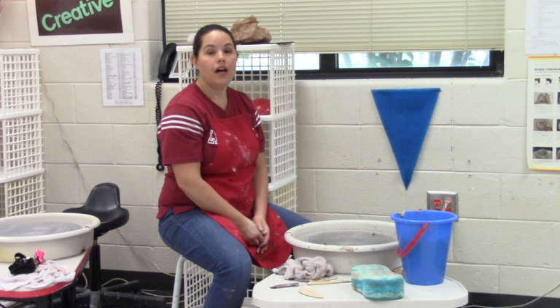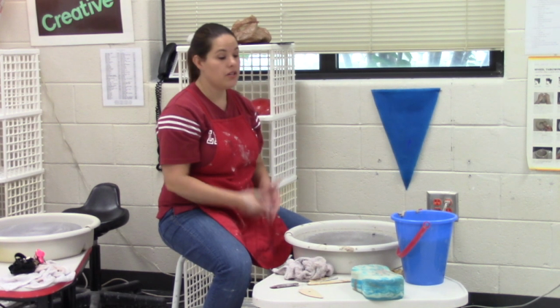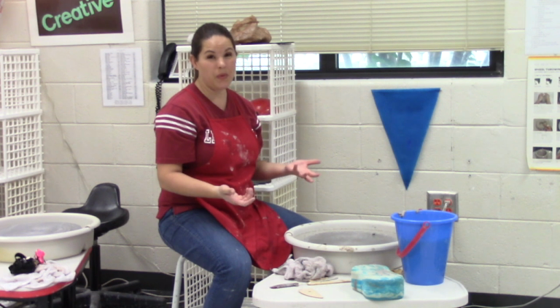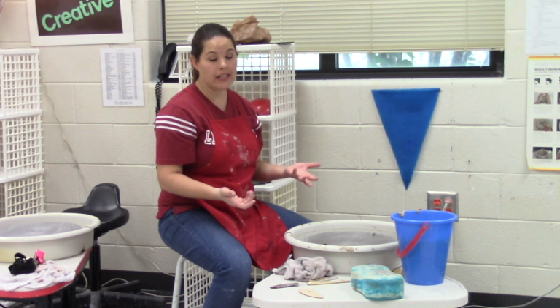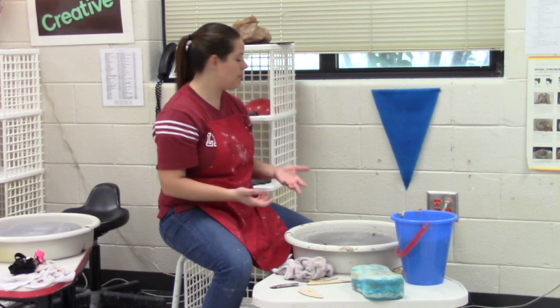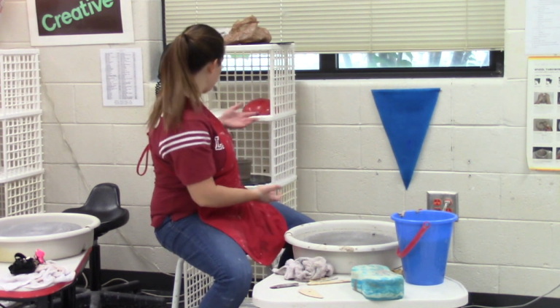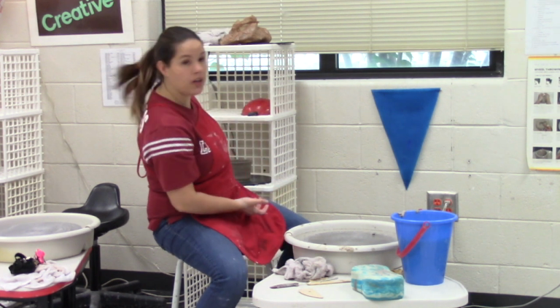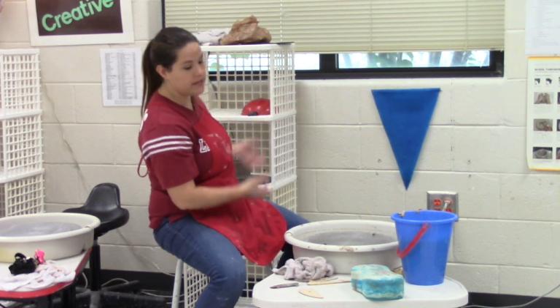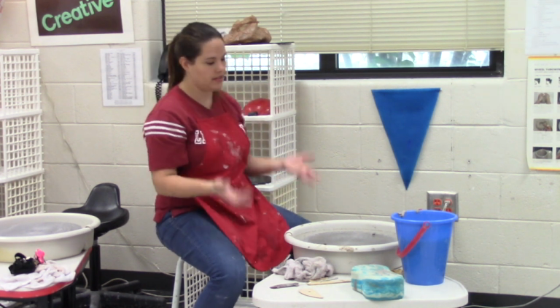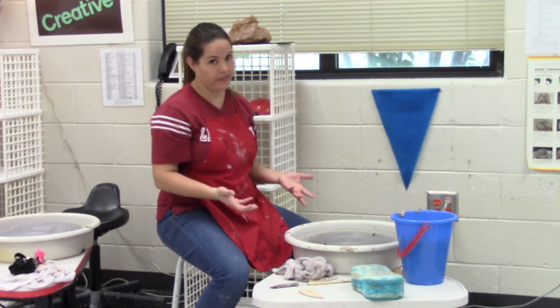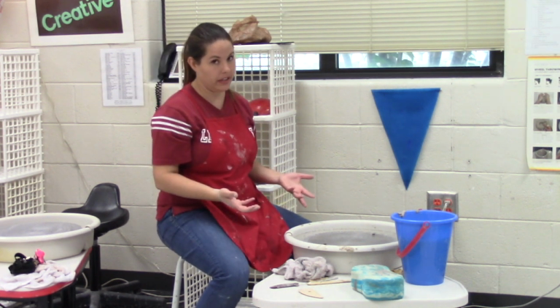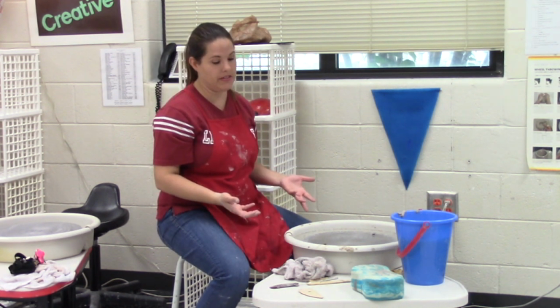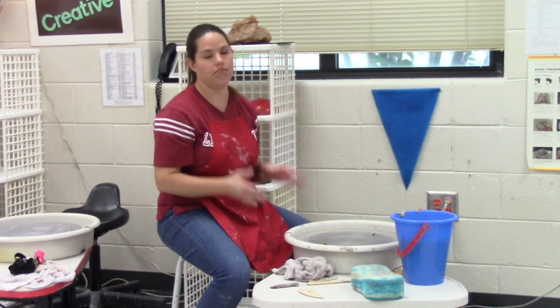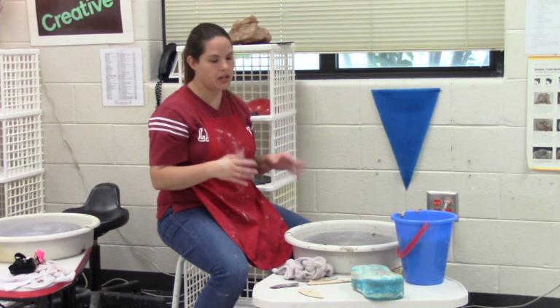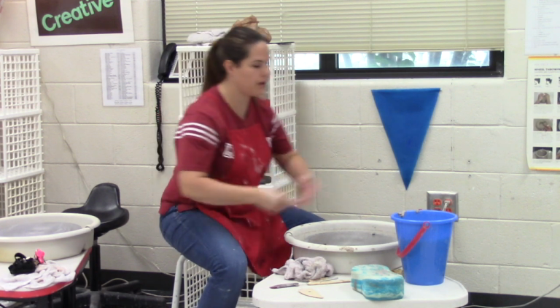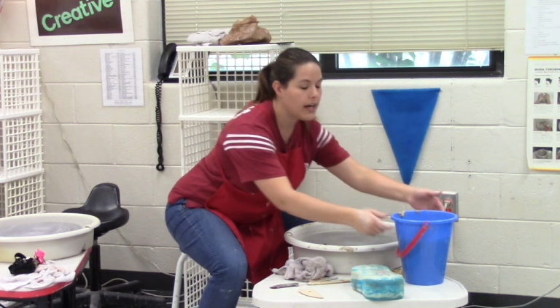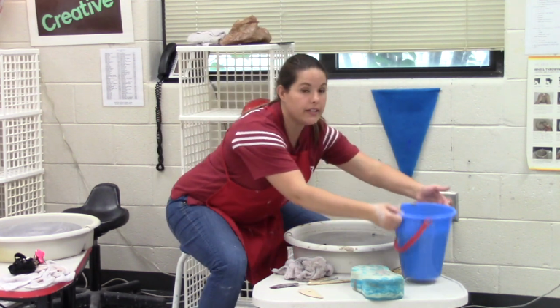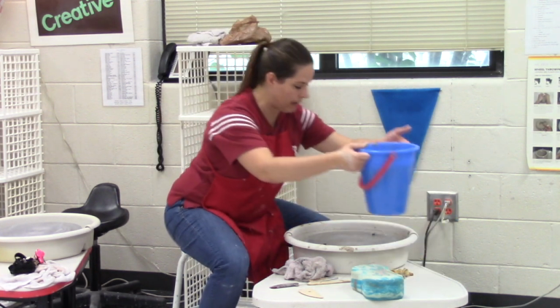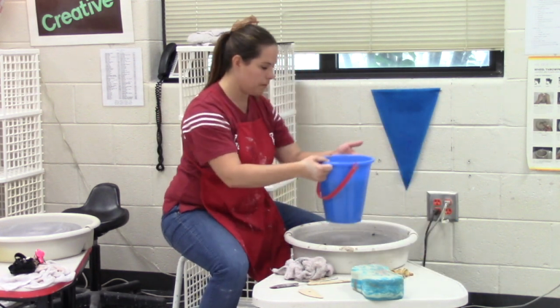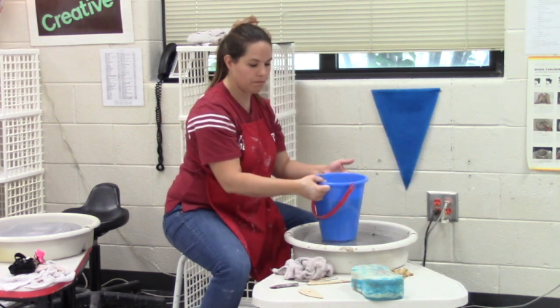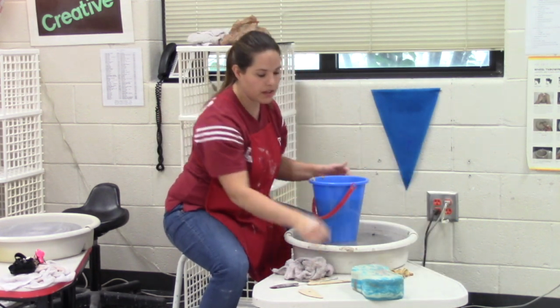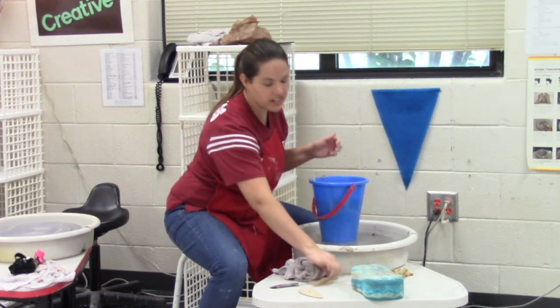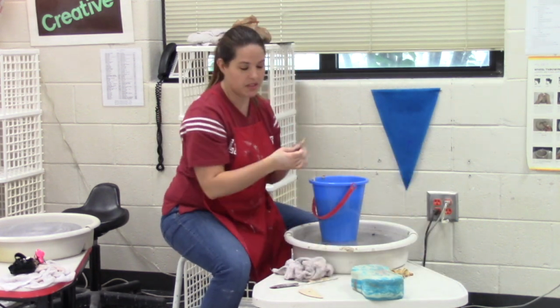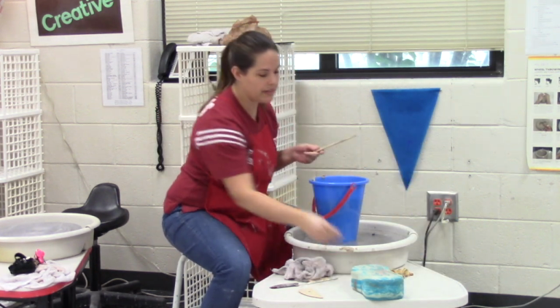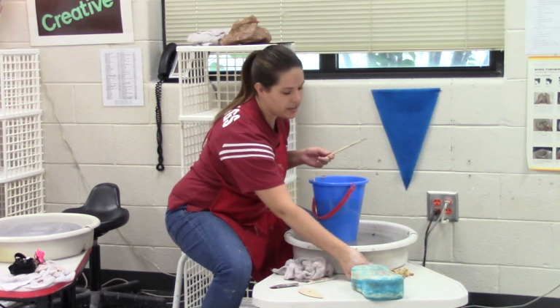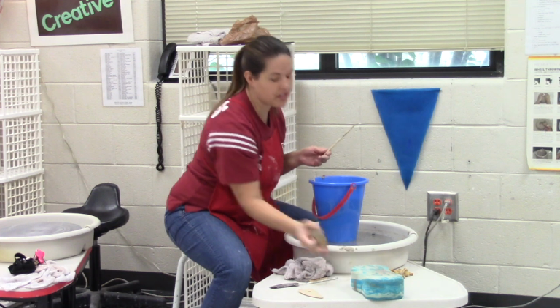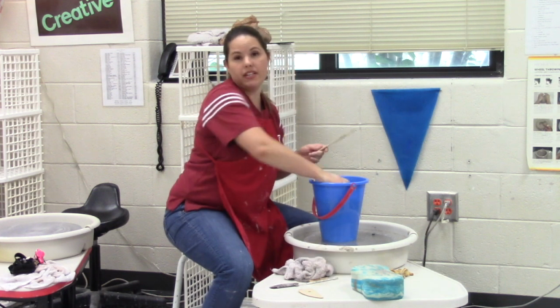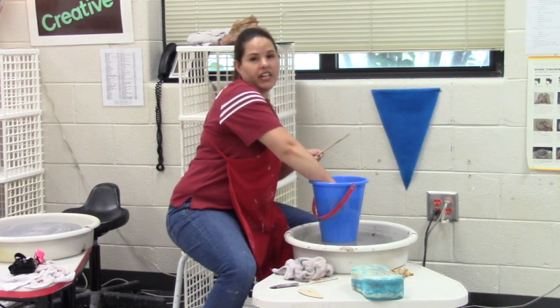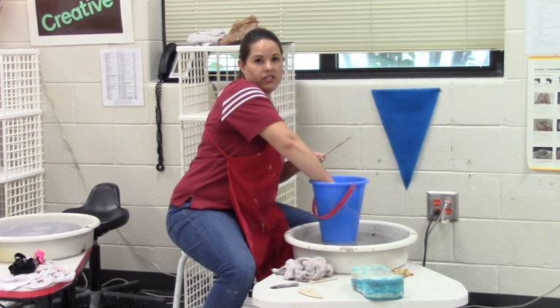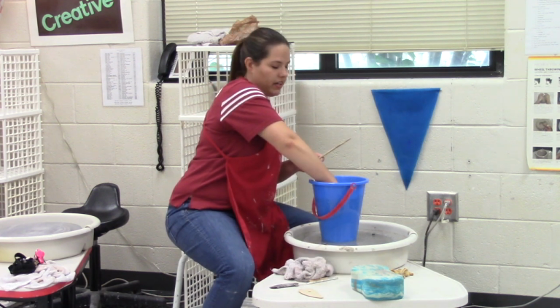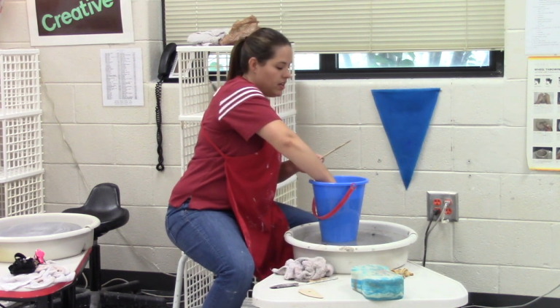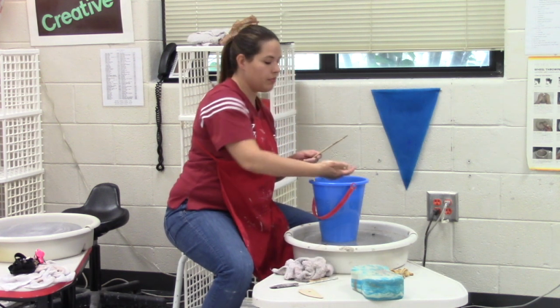All right, so now we need to clean up. We've created our piece, now we've got to clean up the mess we made. Not too hard. I like to take my bucket and clean up the supplies at my station because that means I don't have to carry it all to the sink.